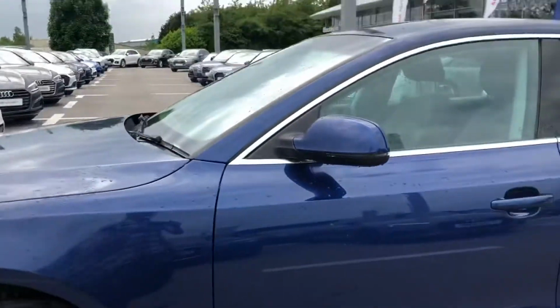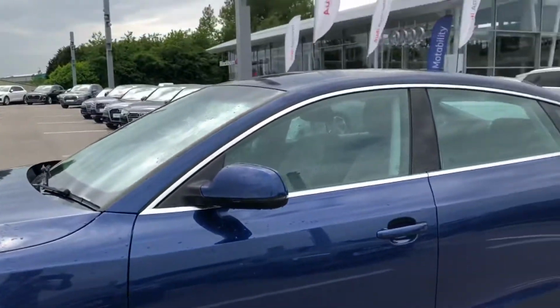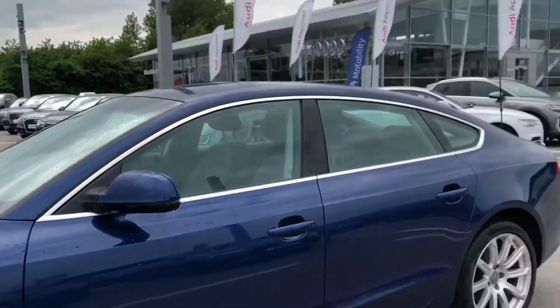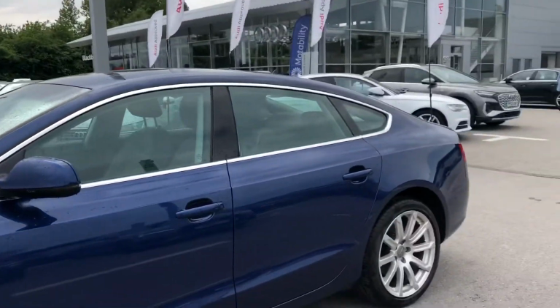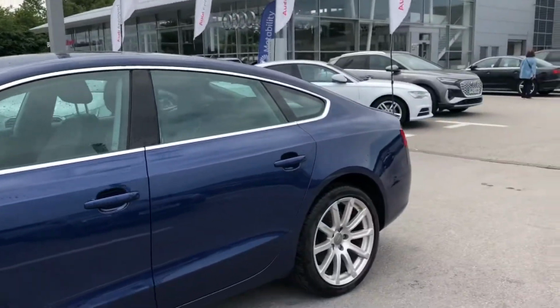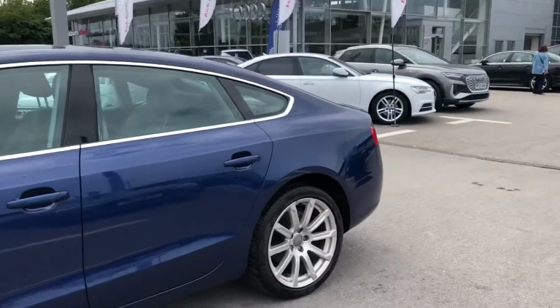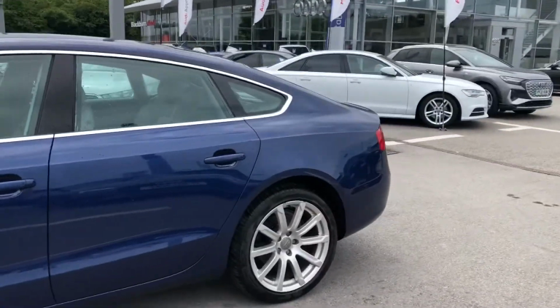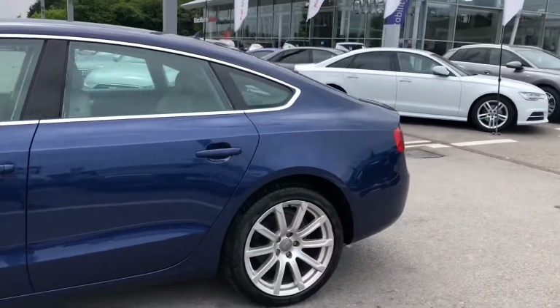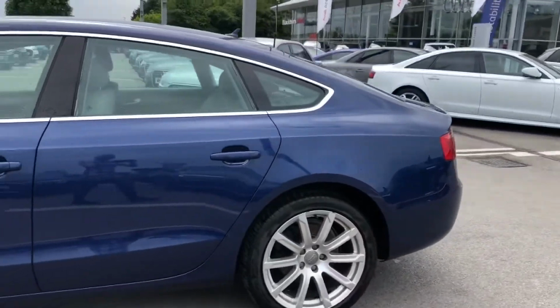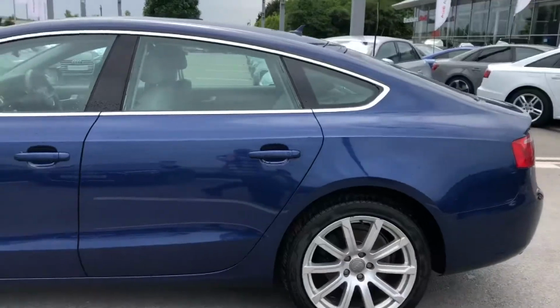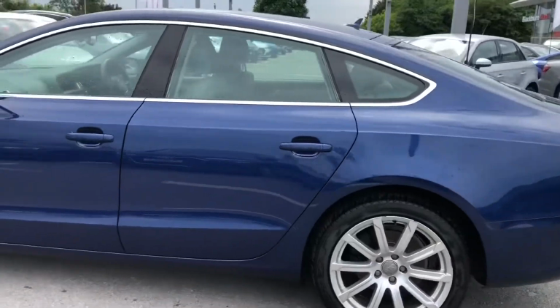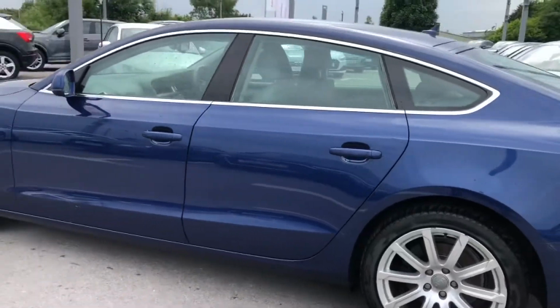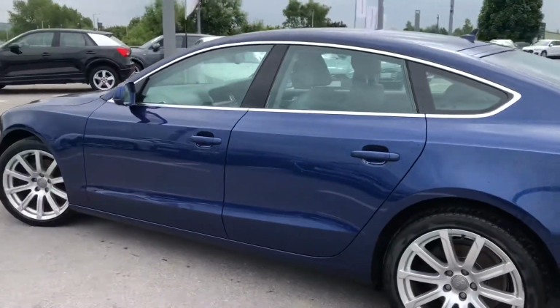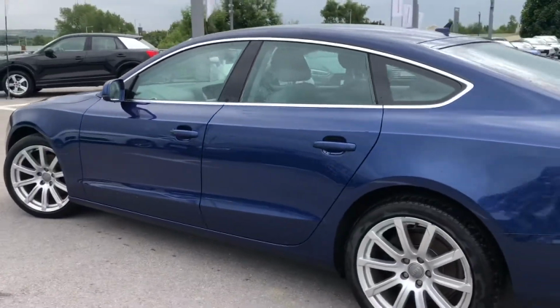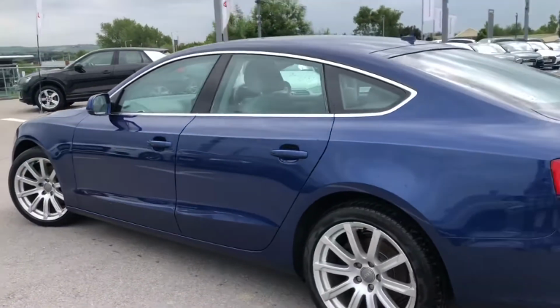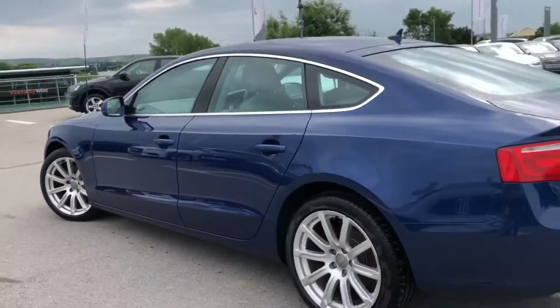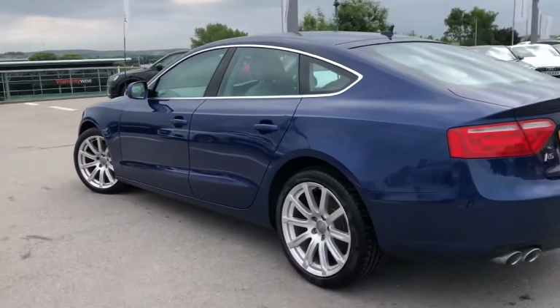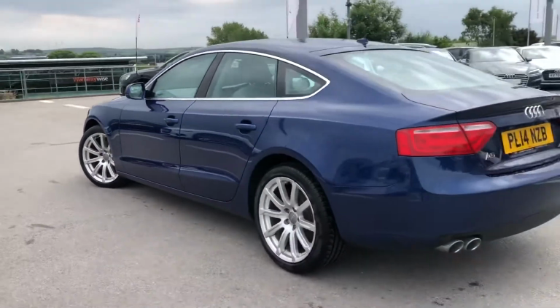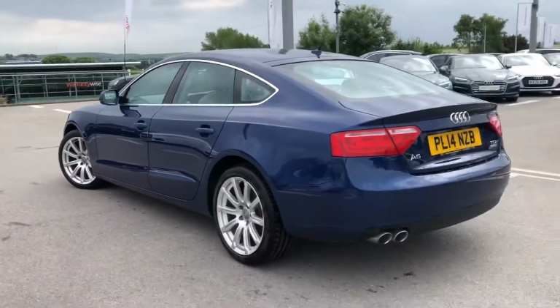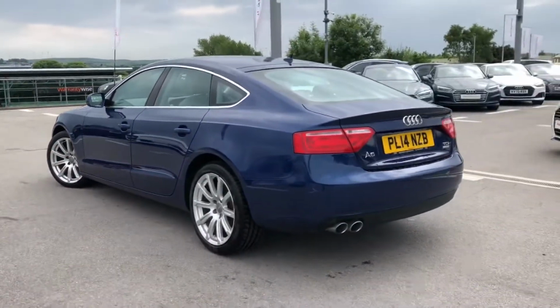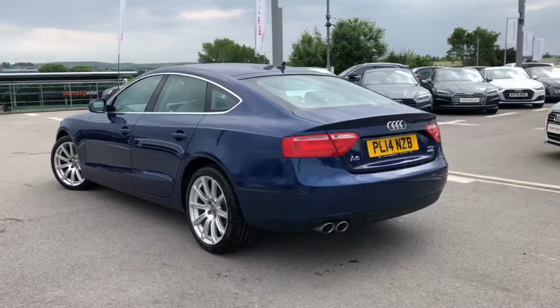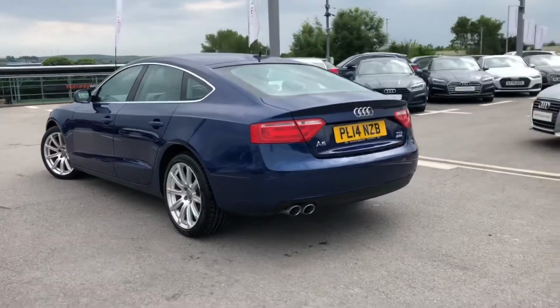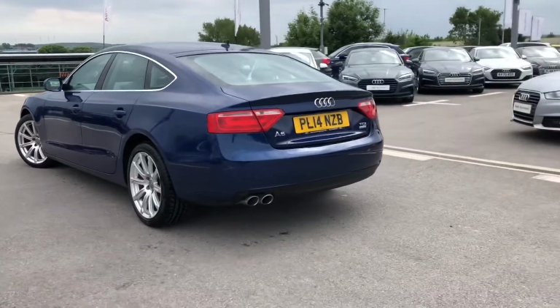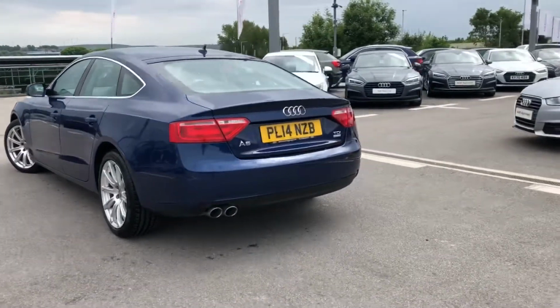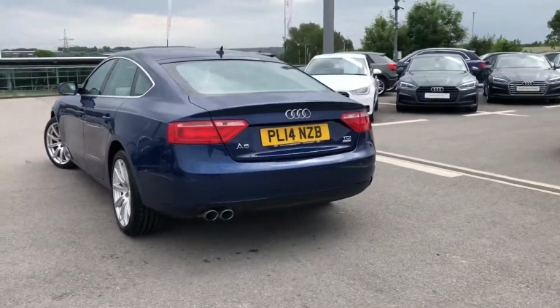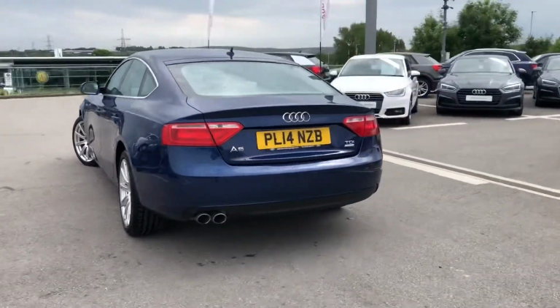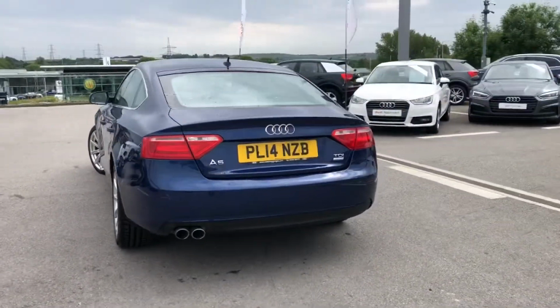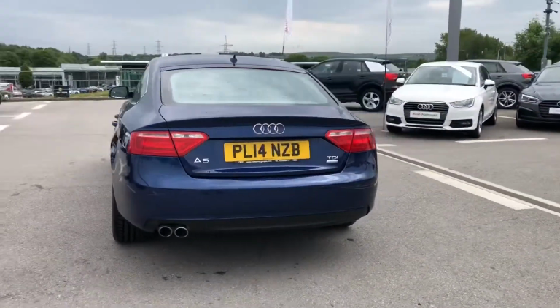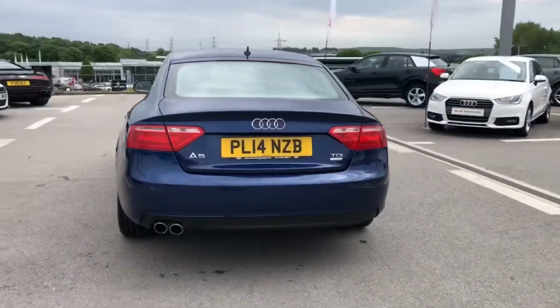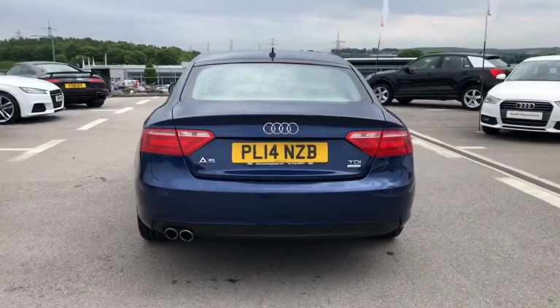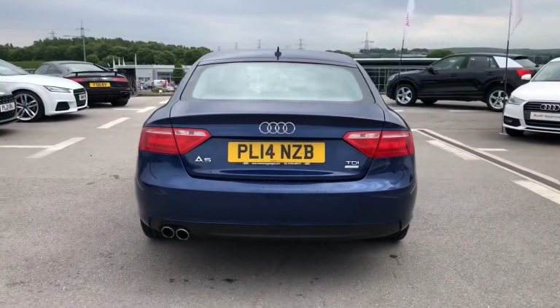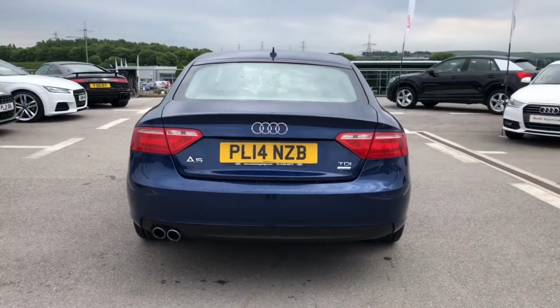This car comes with the SE package including the door mirrors which are electrically folding, adjustable and heated — perfect for those winter months. We also have the twin dual tailpipes there on the back, really adding to the sport styling.